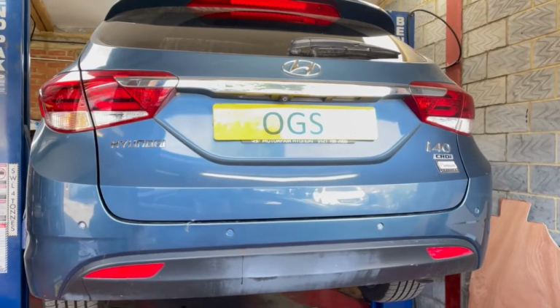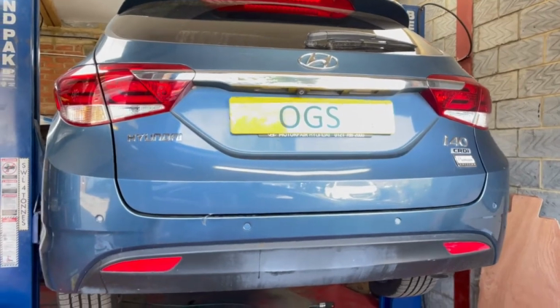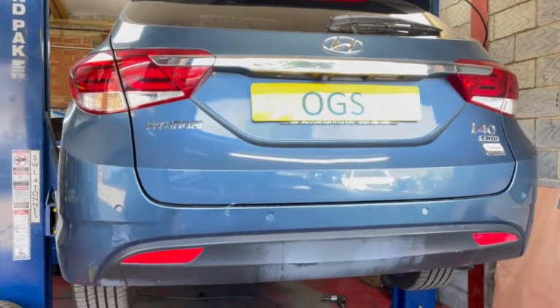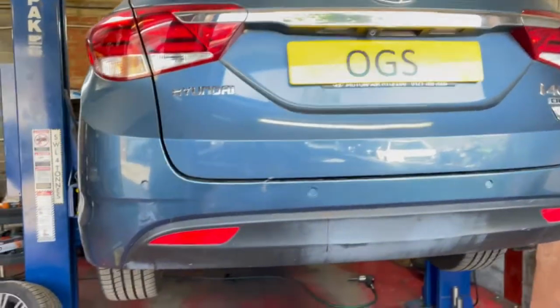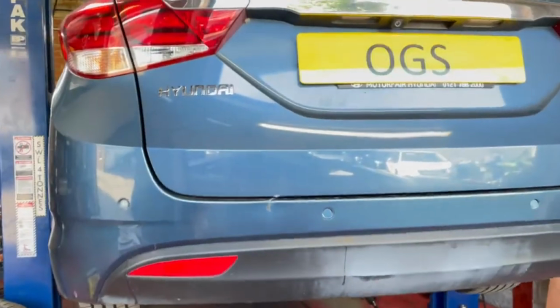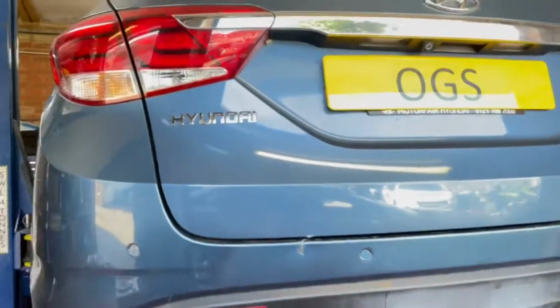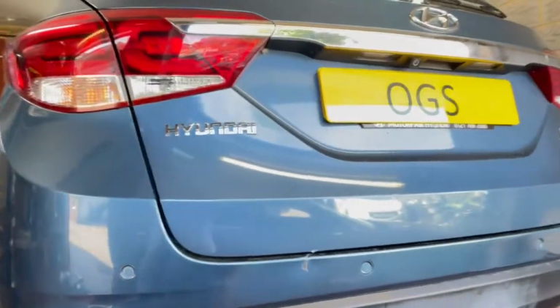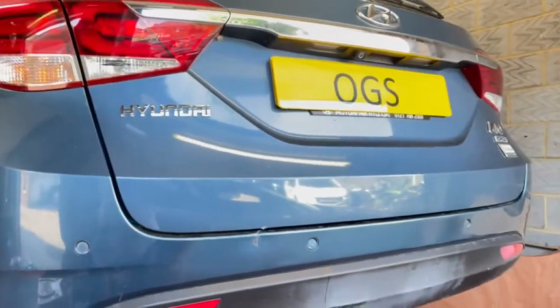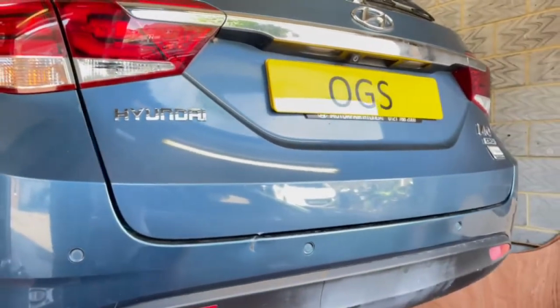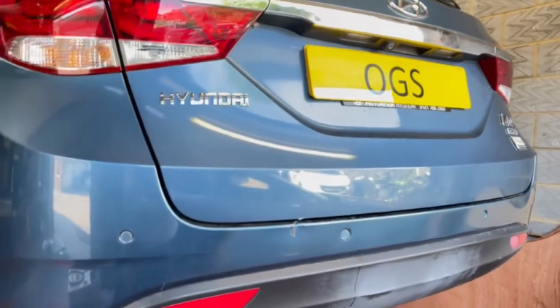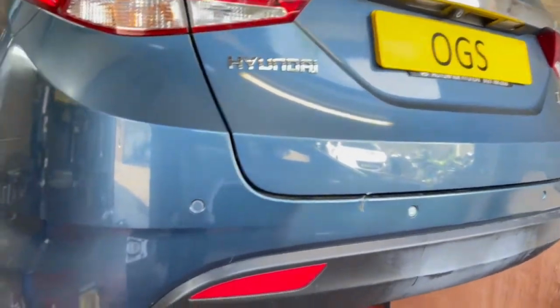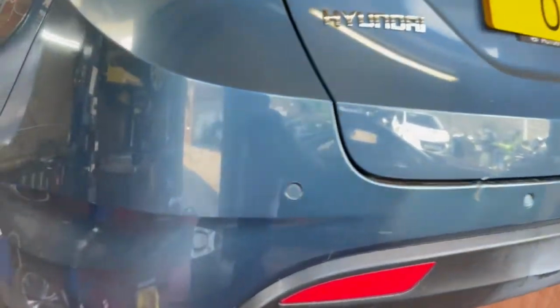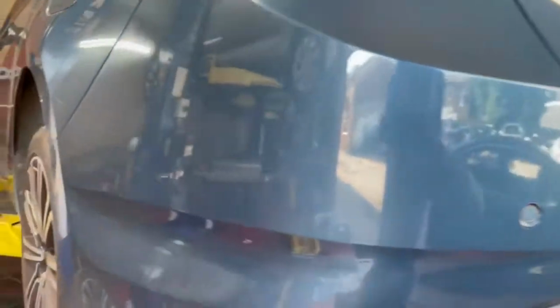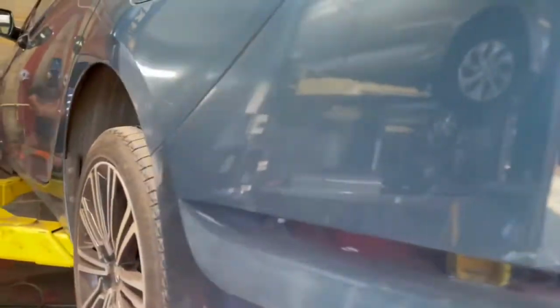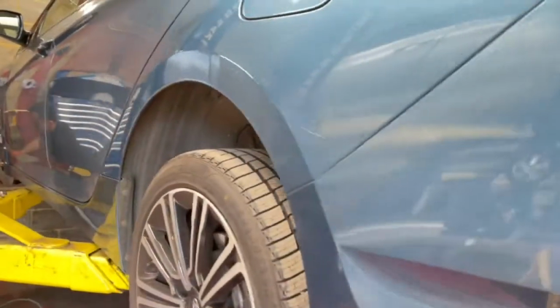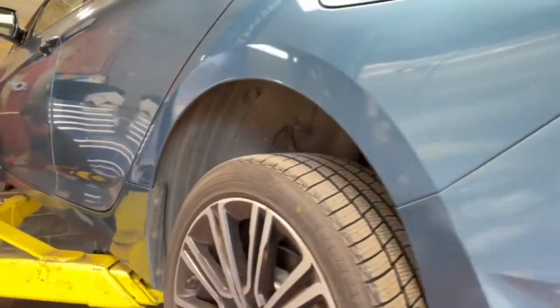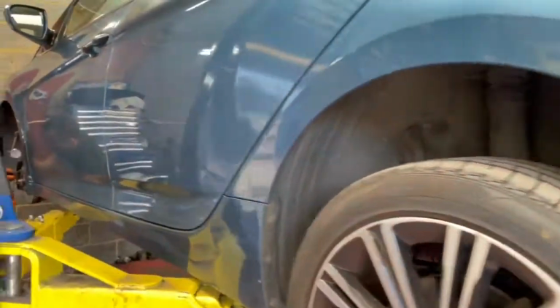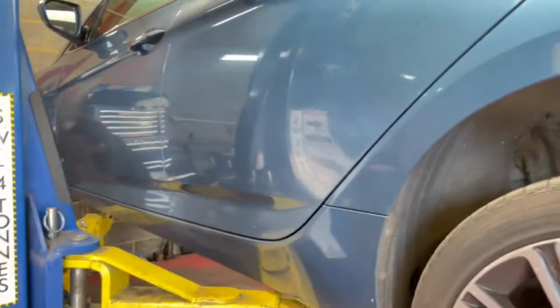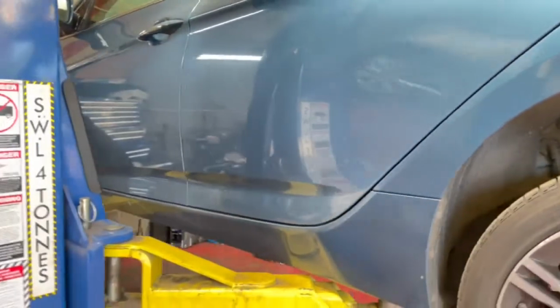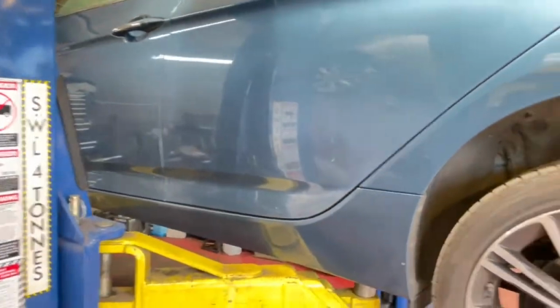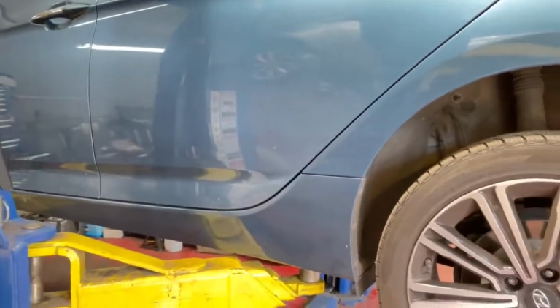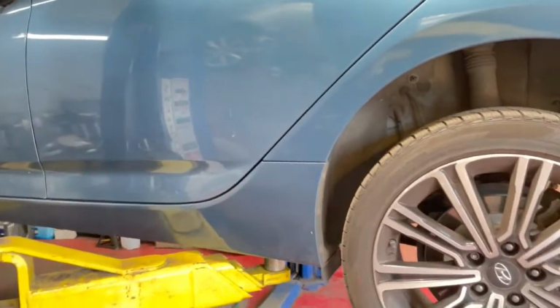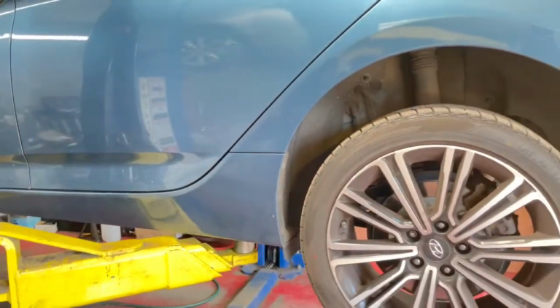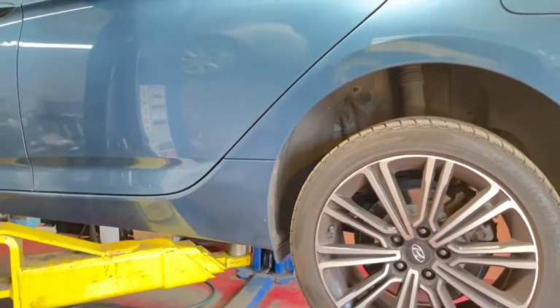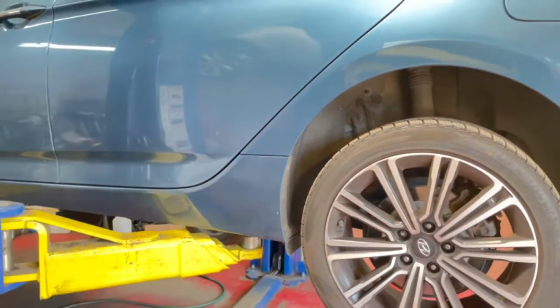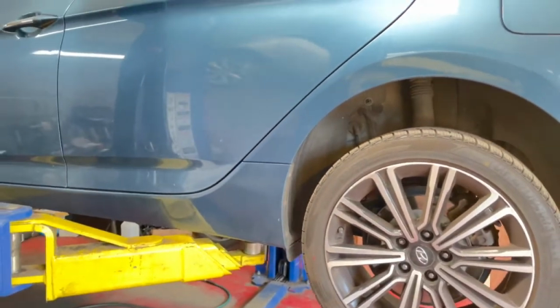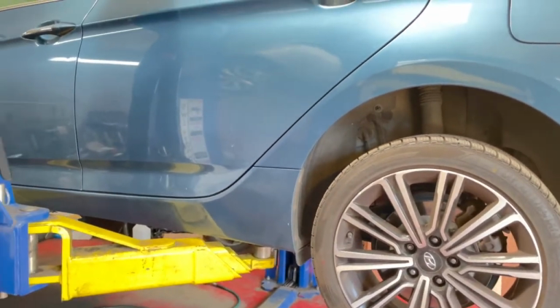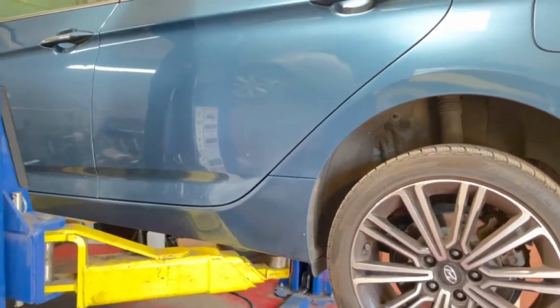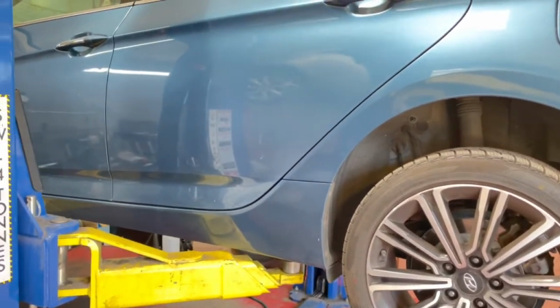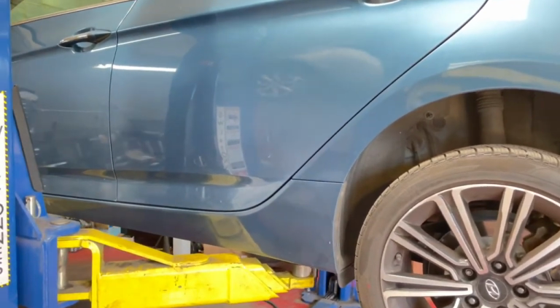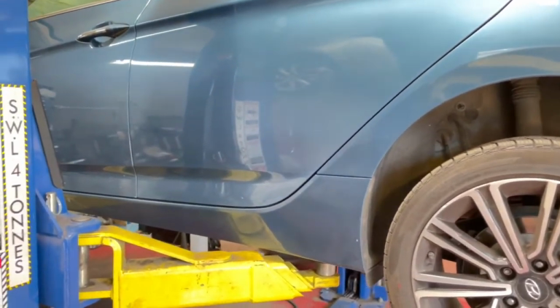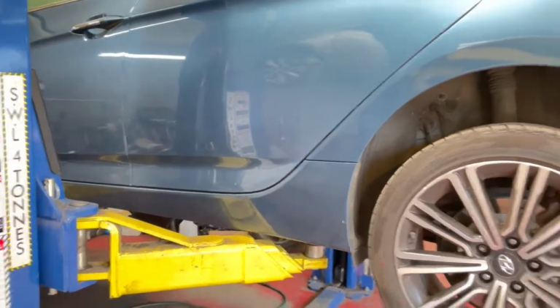Hello from OGS Mechanics, where today we've got this Hyundai i40. The car came in after recently having the brake discs replaced, and the customer is complaining about feeling a judder in the steering wheel when braking.